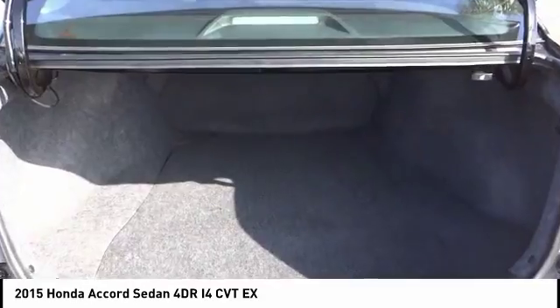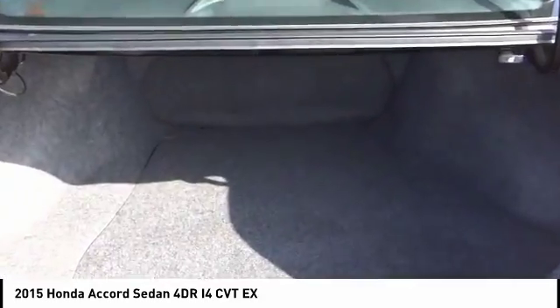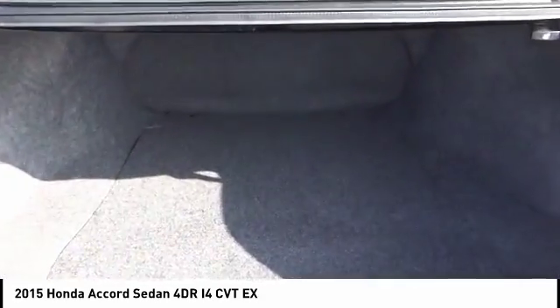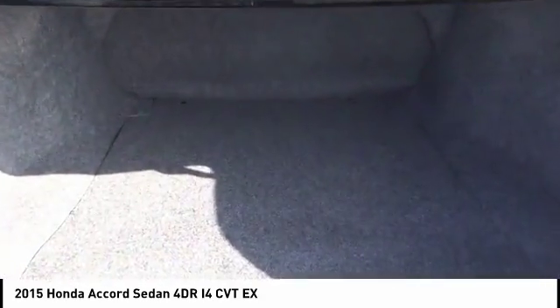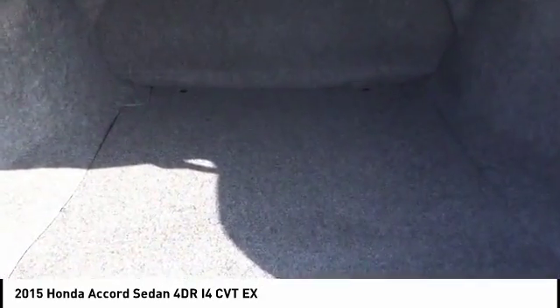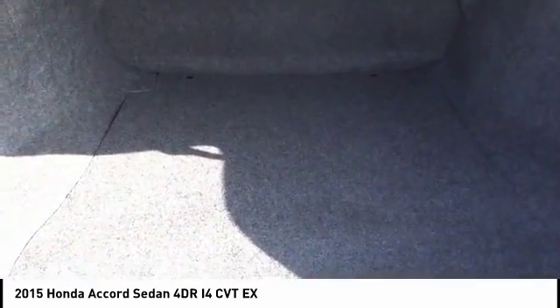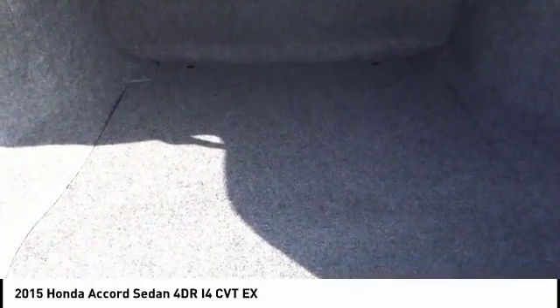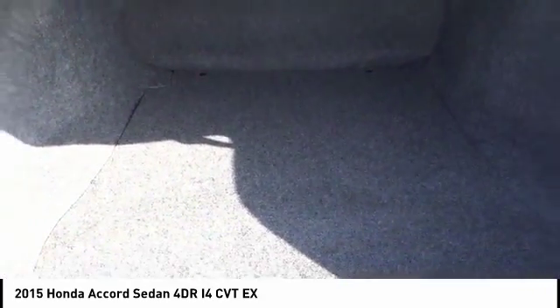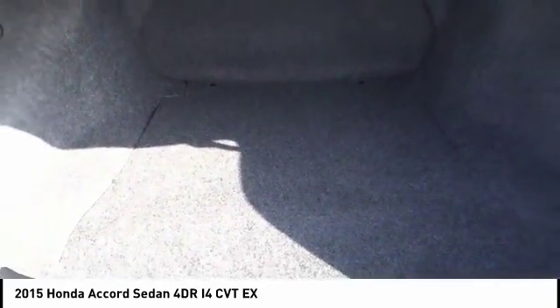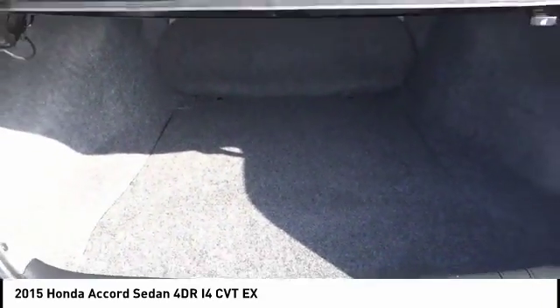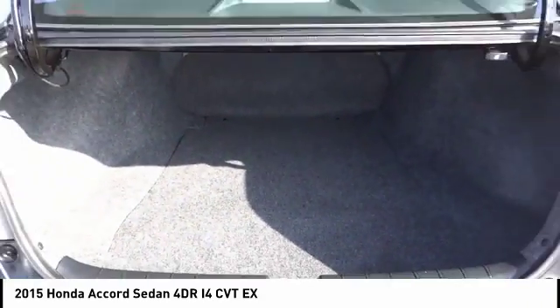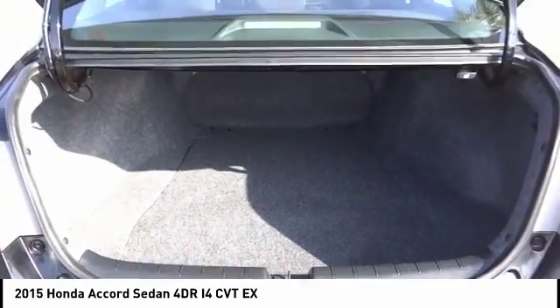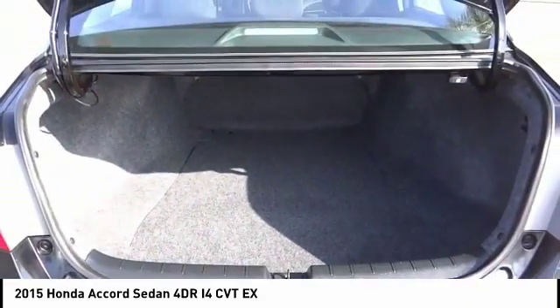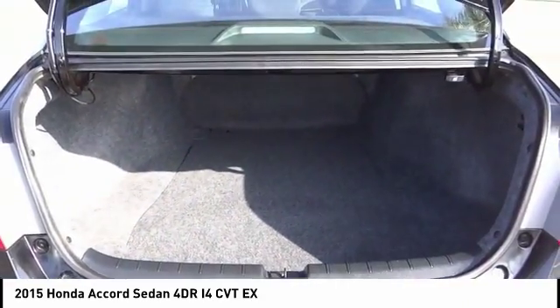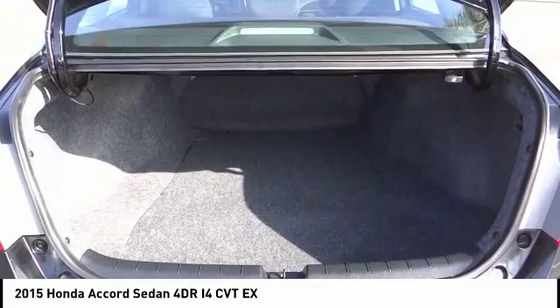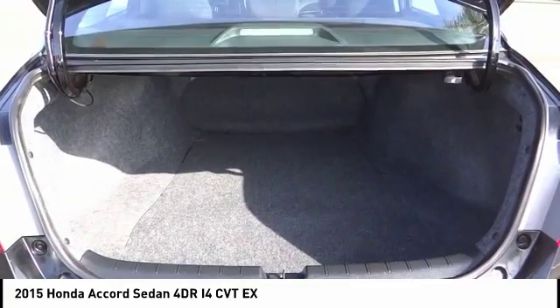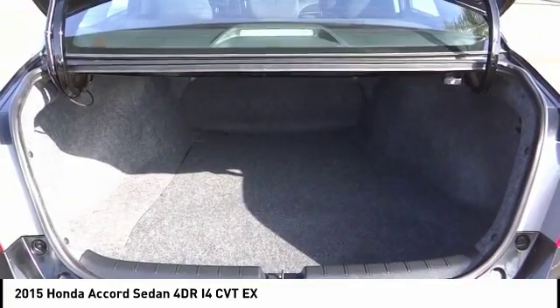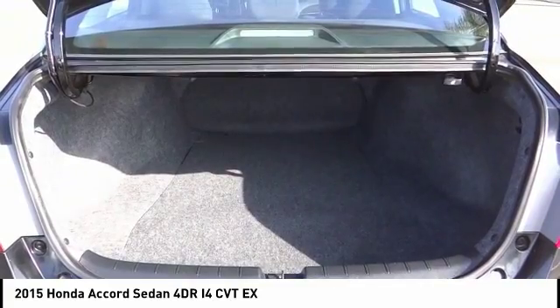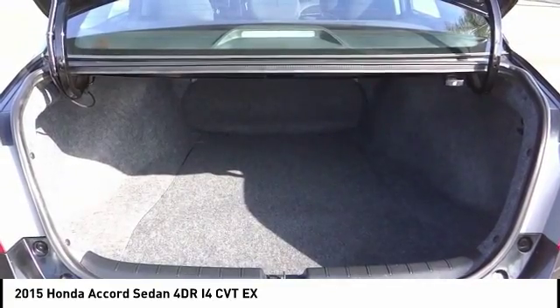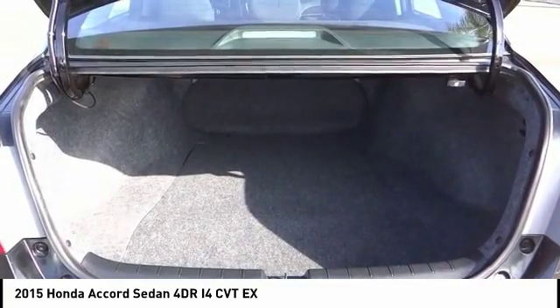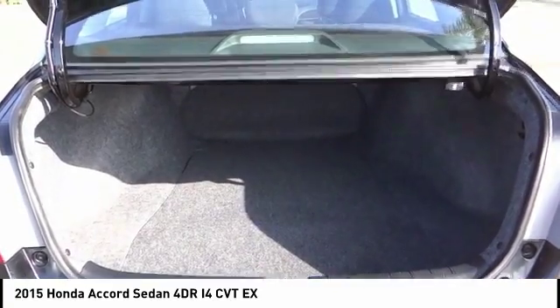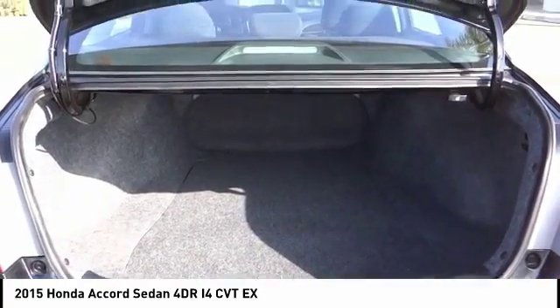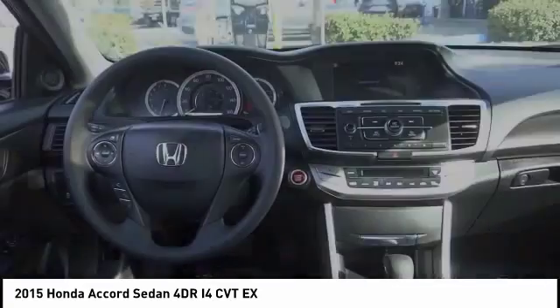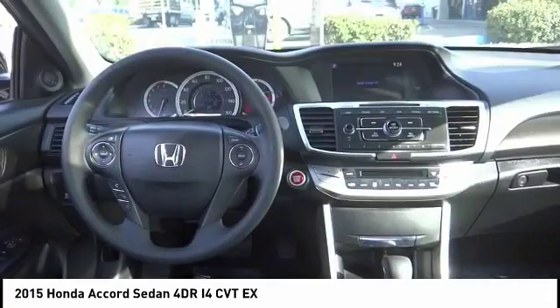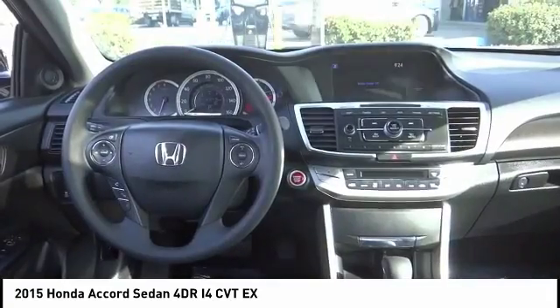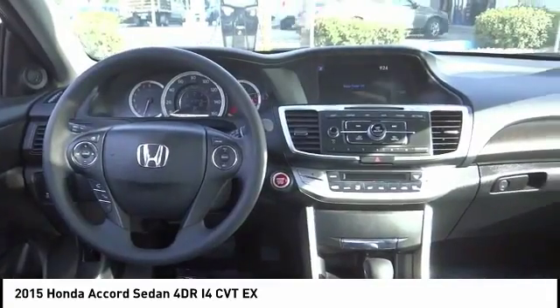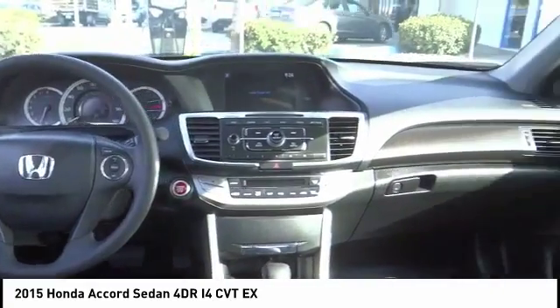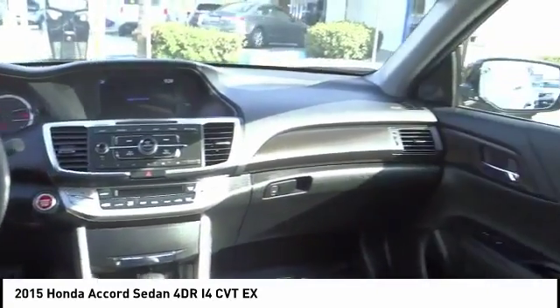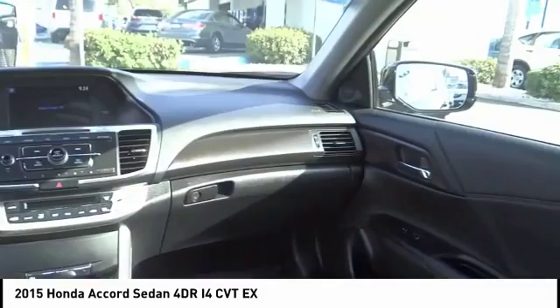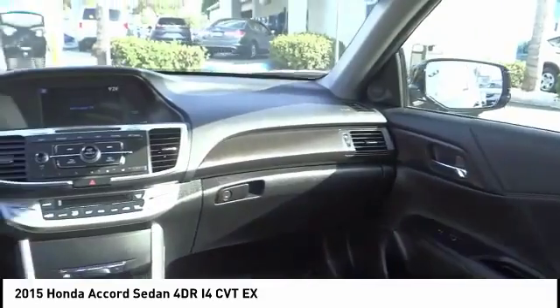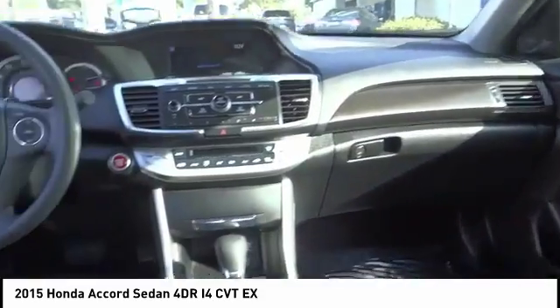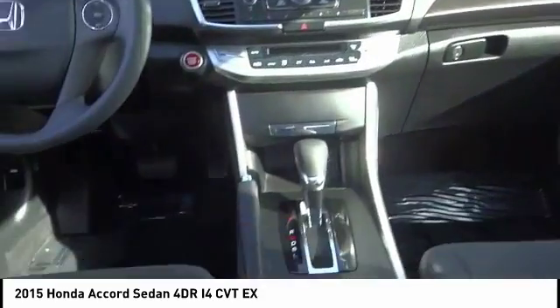Fog lights, CD player, electronic stability control, power windows. This vehicle offers reliability and good looks at a great price. So come in and take a test drive today.